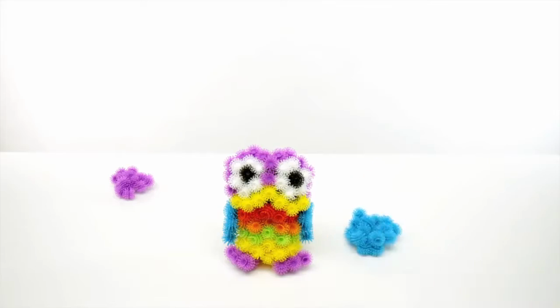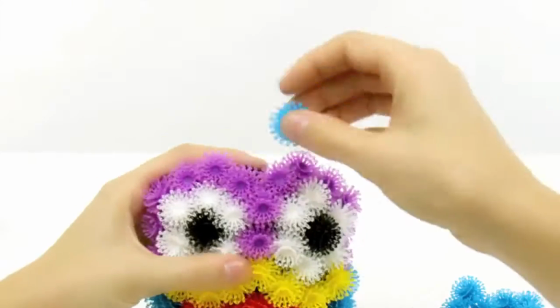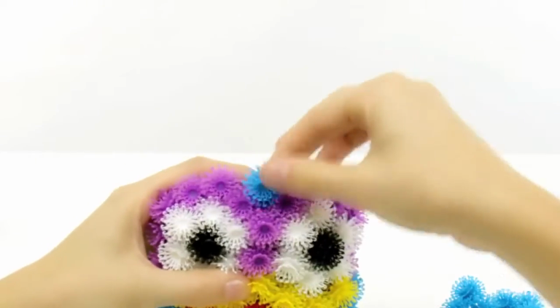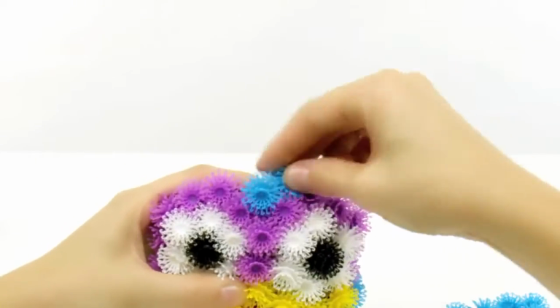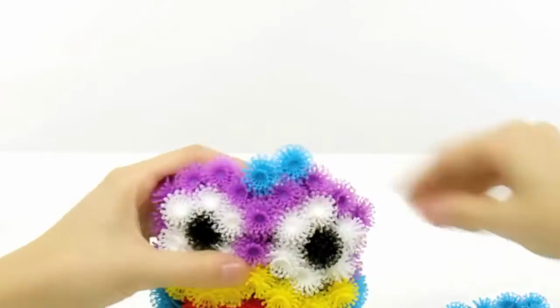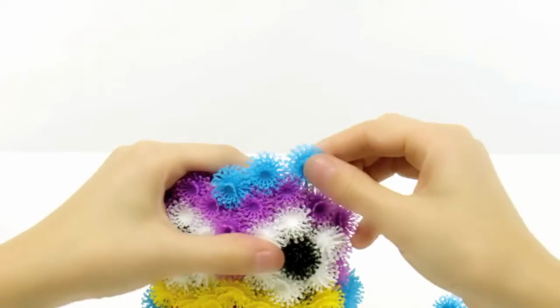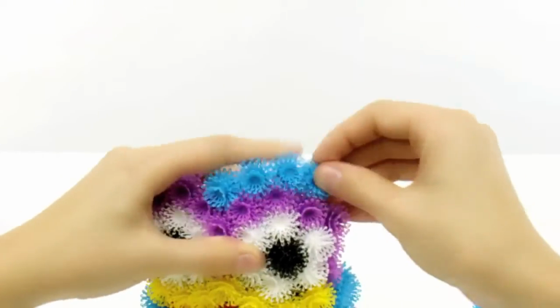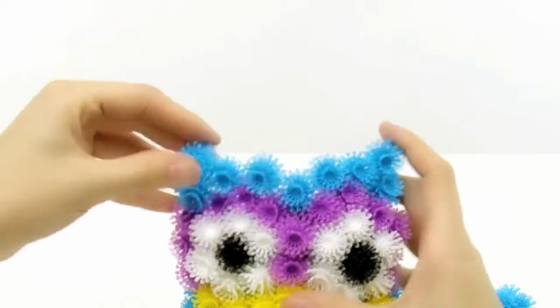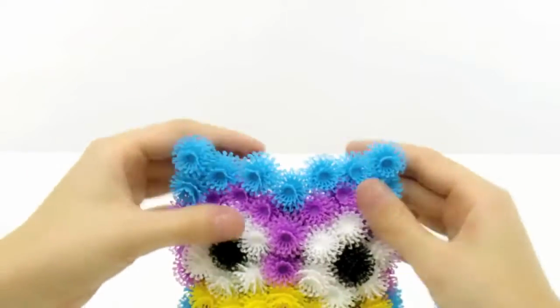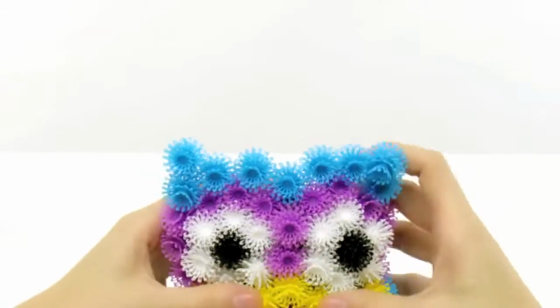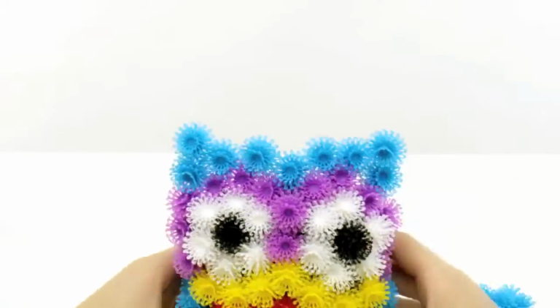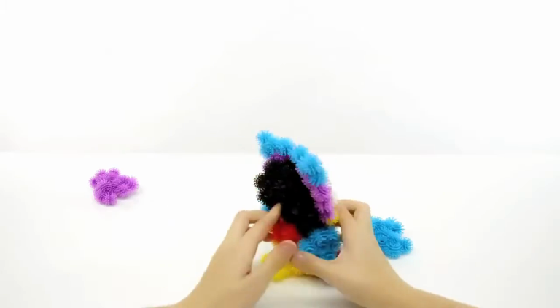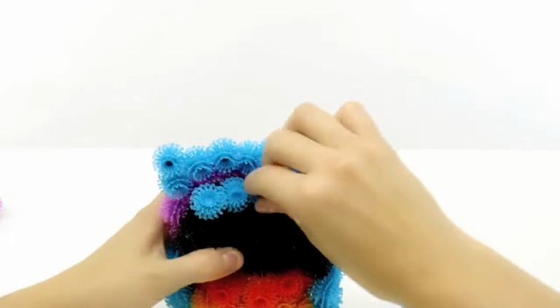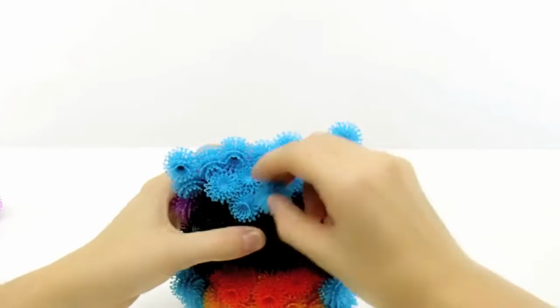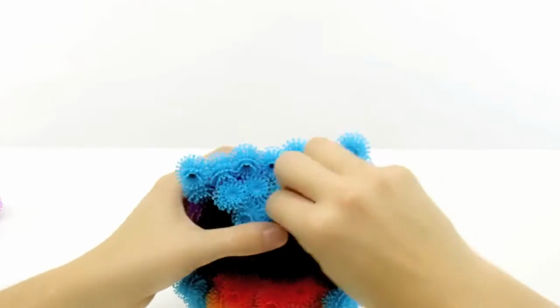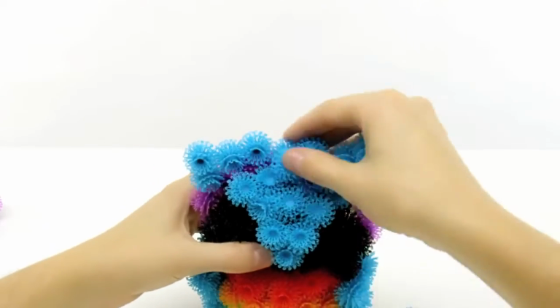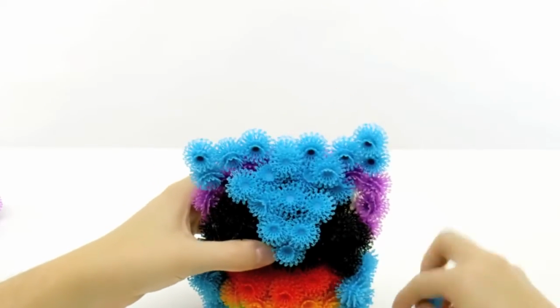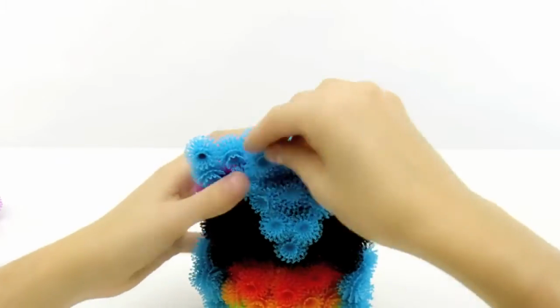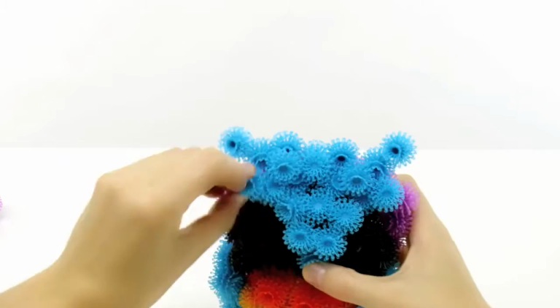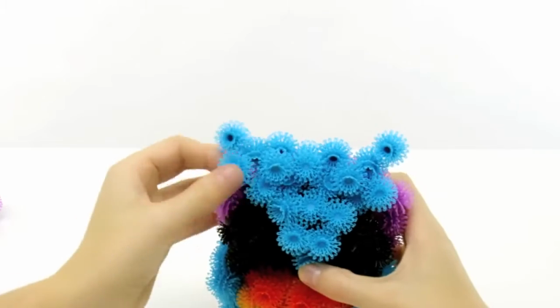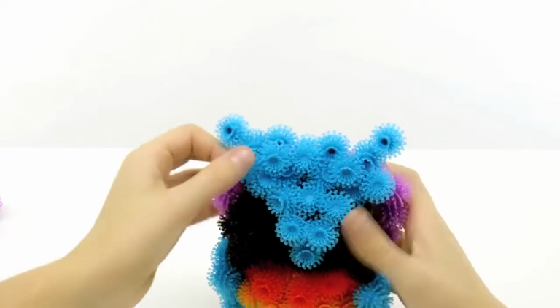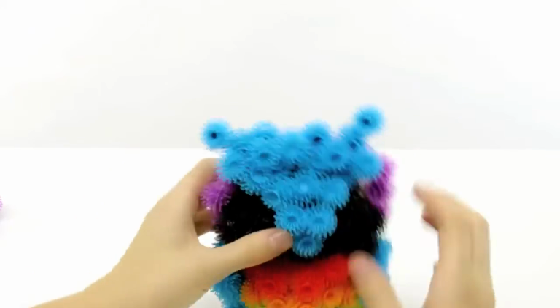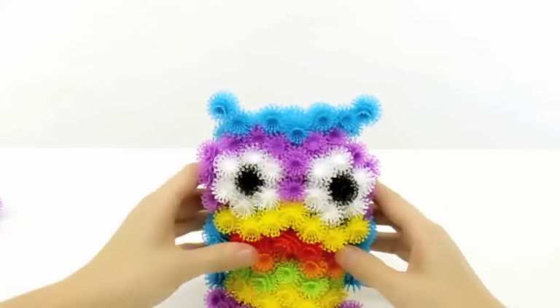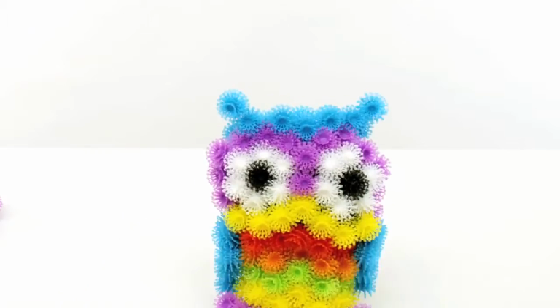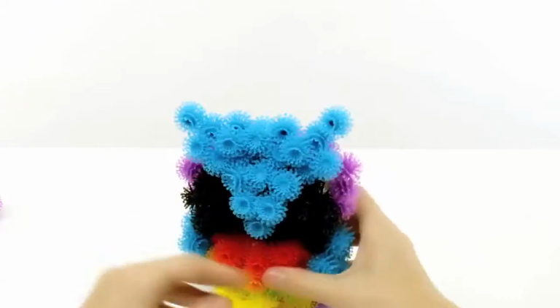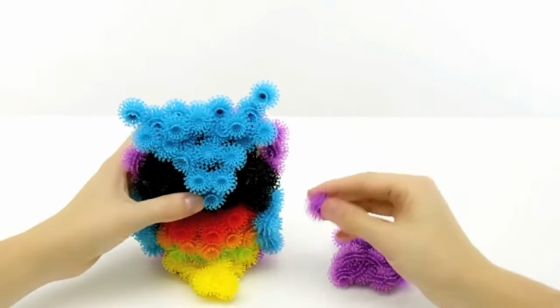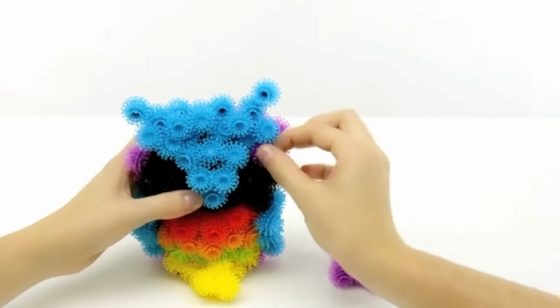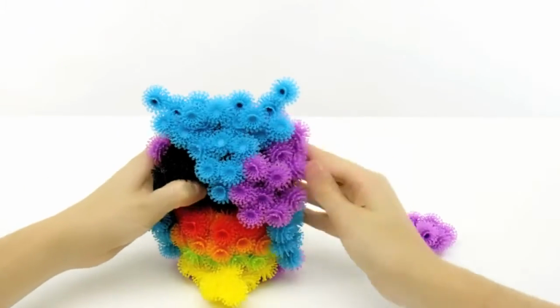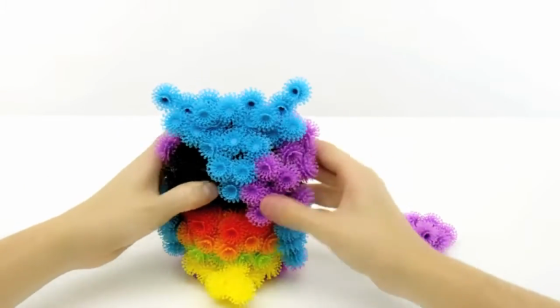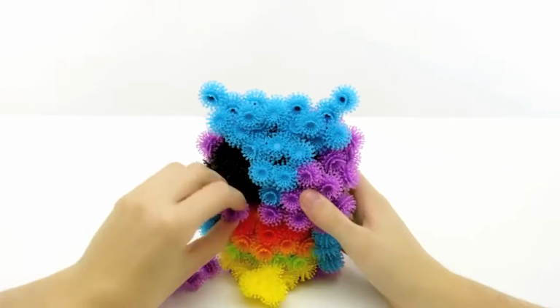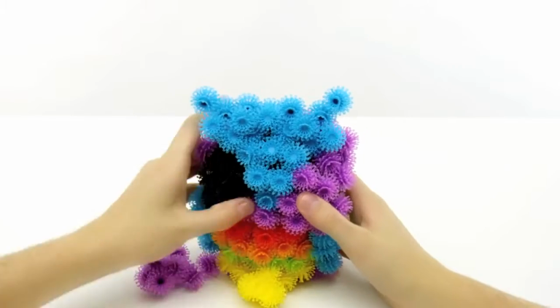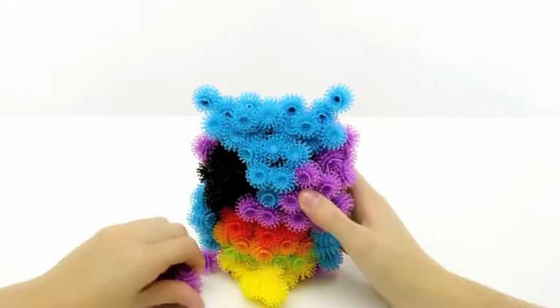Use 9 blue Bunchems to make a line across the arches of the eyes. Use the leftover 13 blue to cover the back in a triangular shape. Fill in the rest with 20 purple Bunchems, 10 on each side.